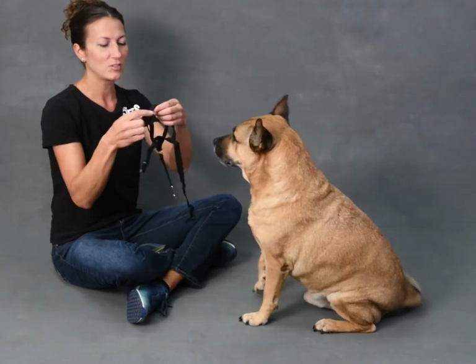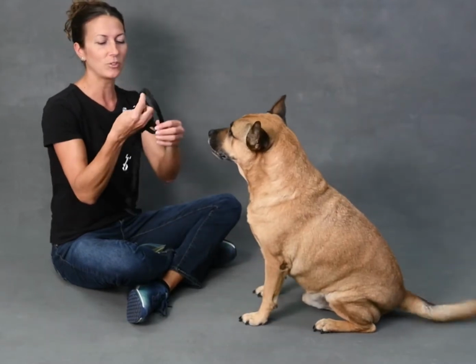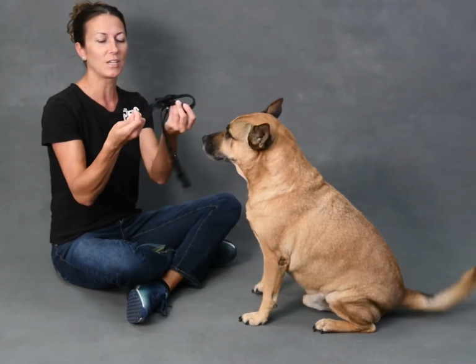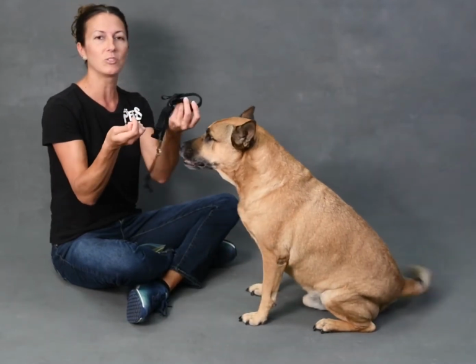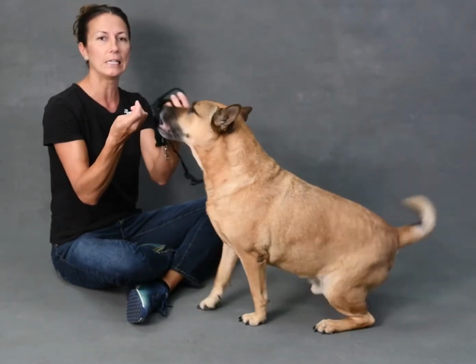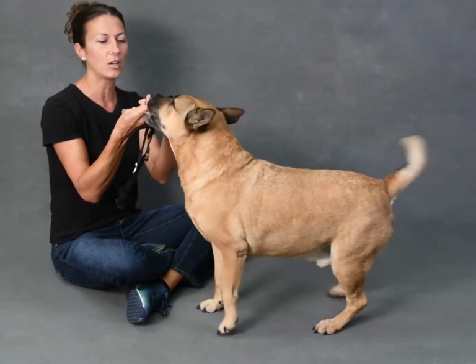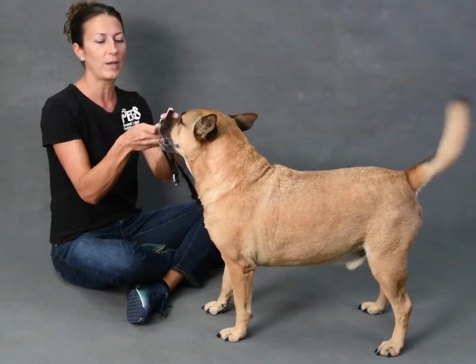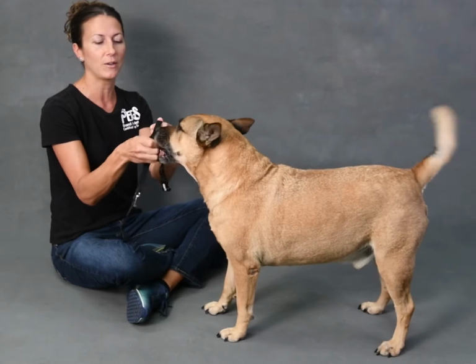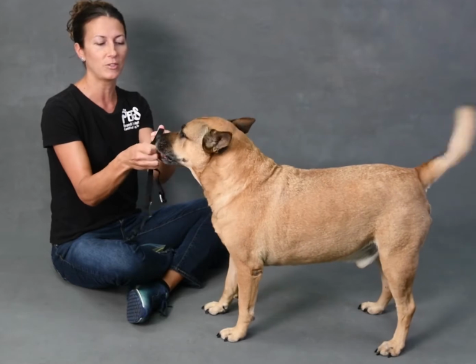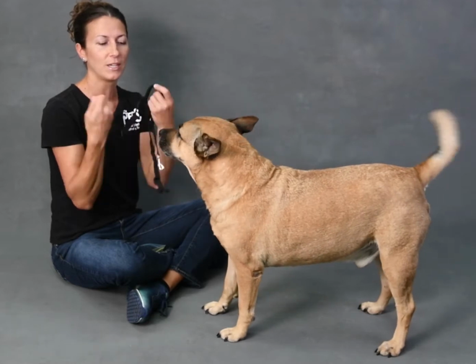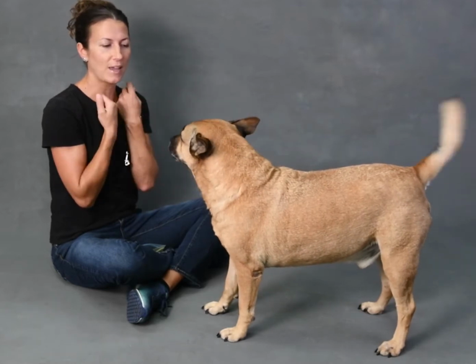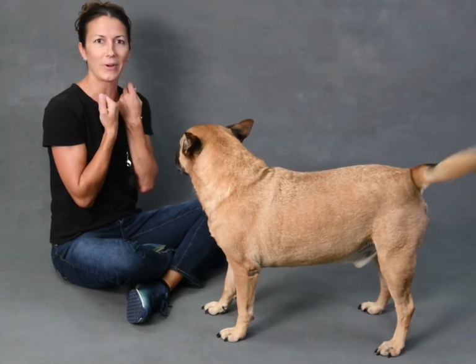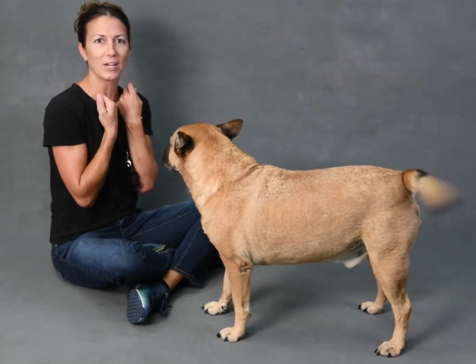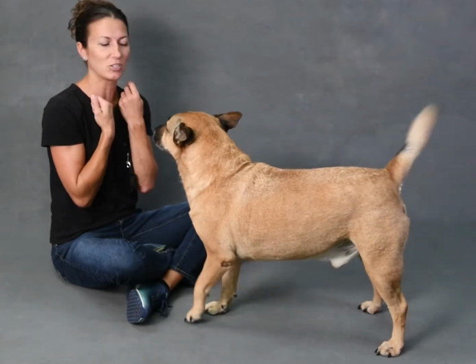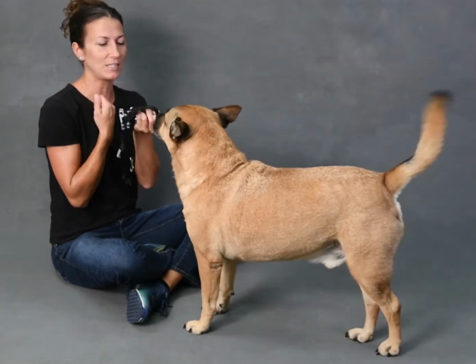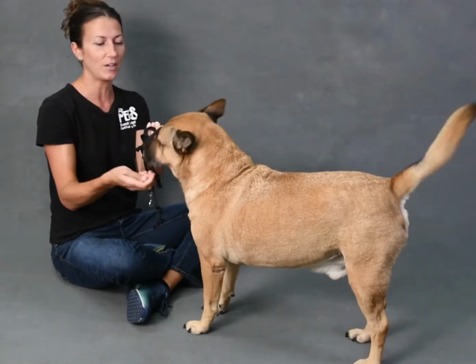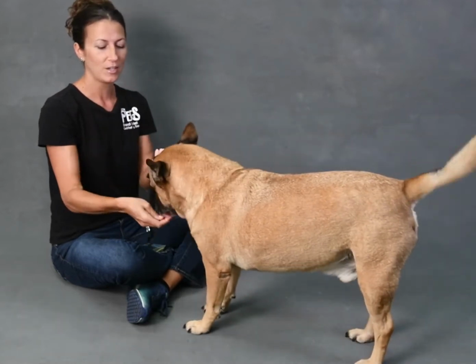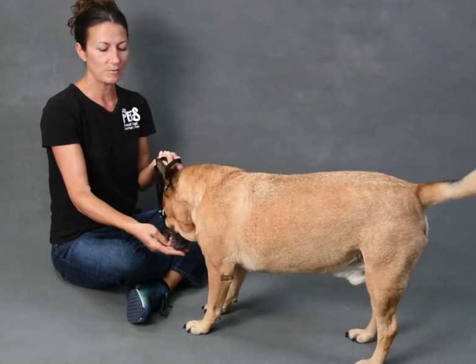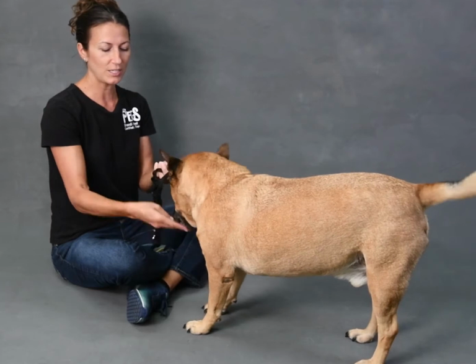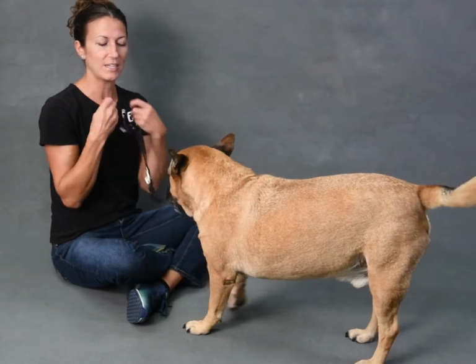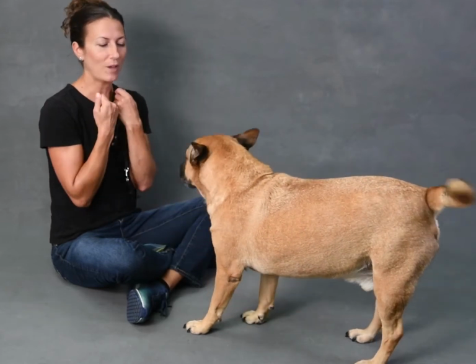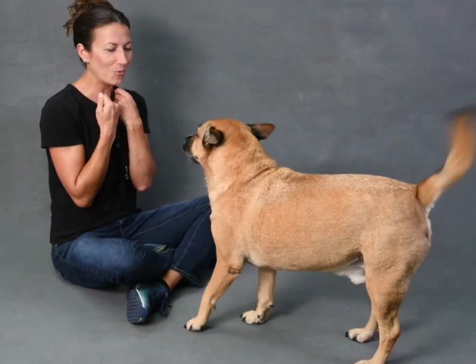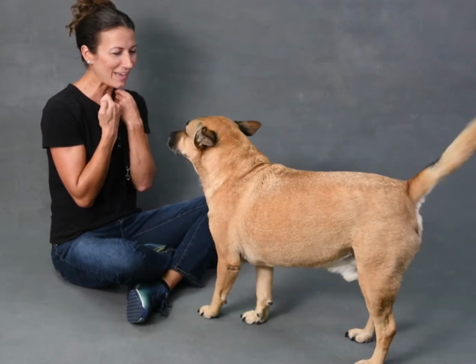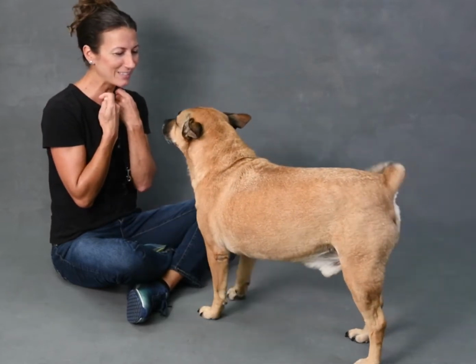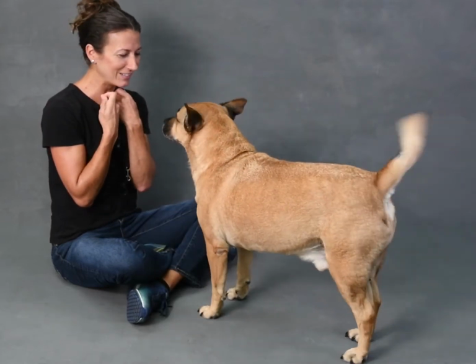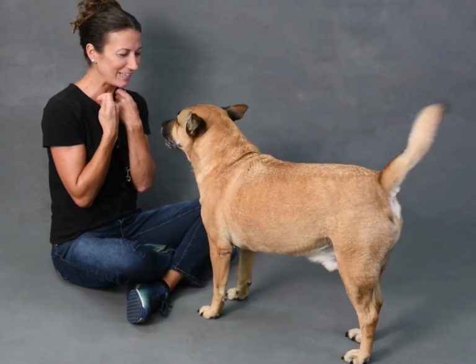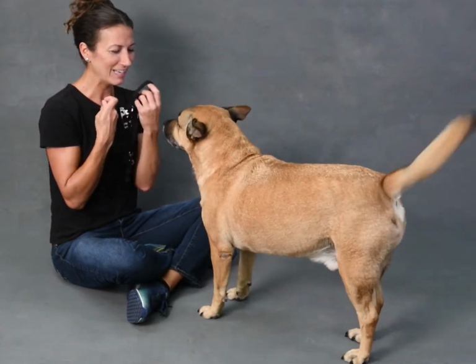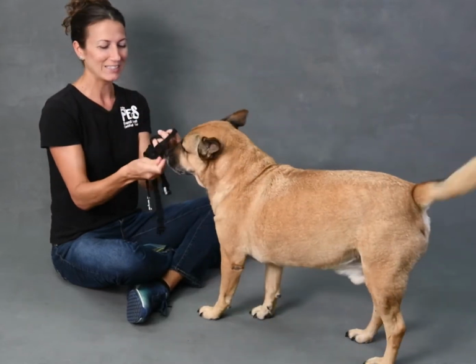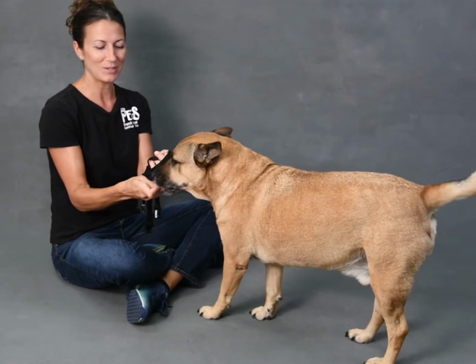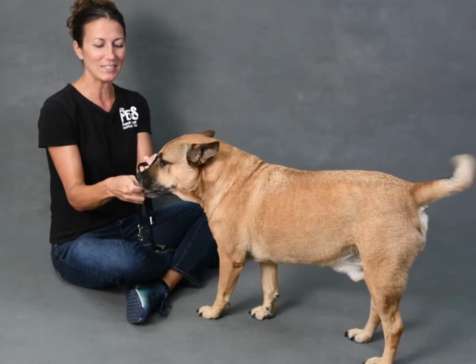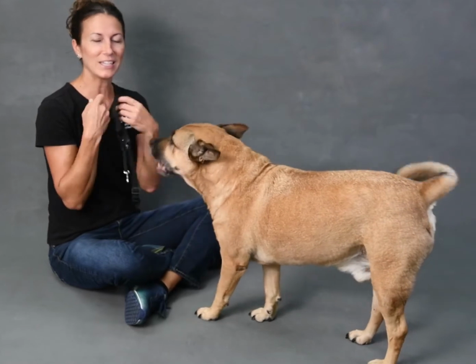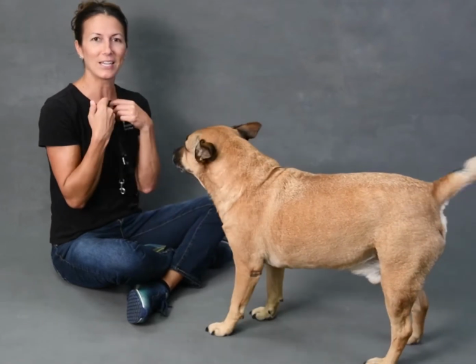At first I'm just going to get him used to seeing the head collar and pairing it with a treat, and then I take it away. So I just let him see that collar, give him a treat, and then I take both away.